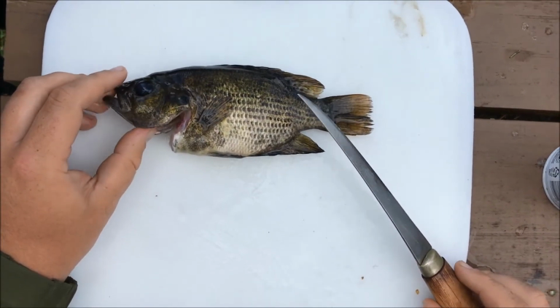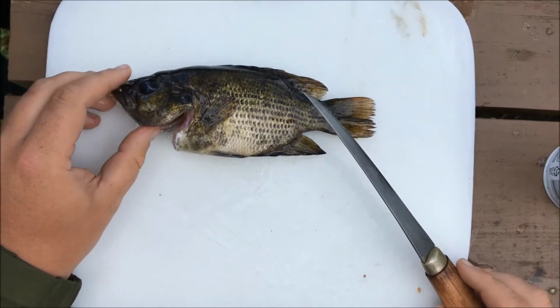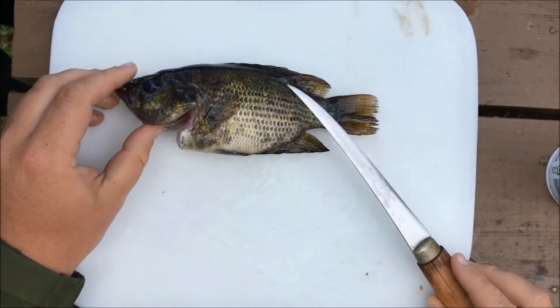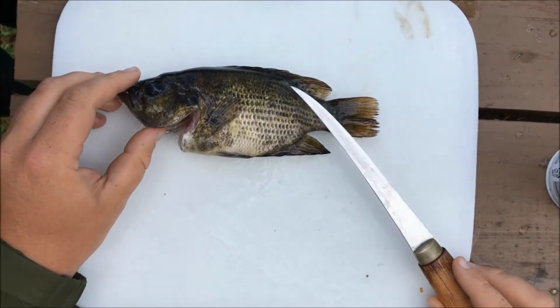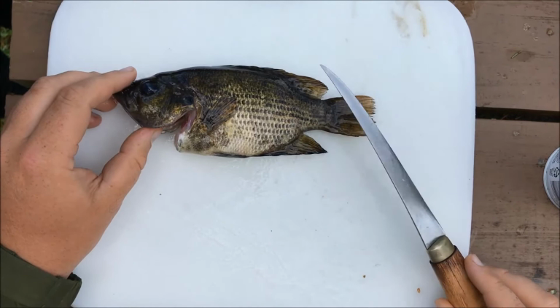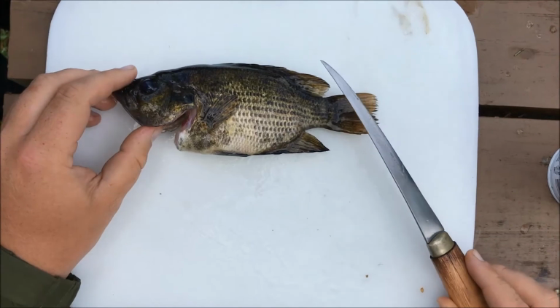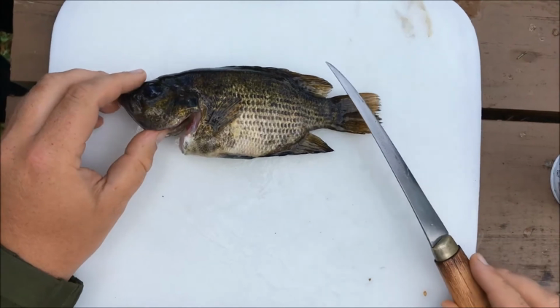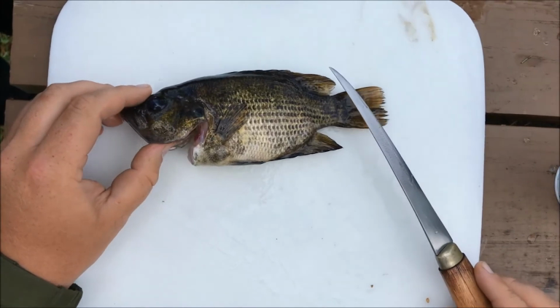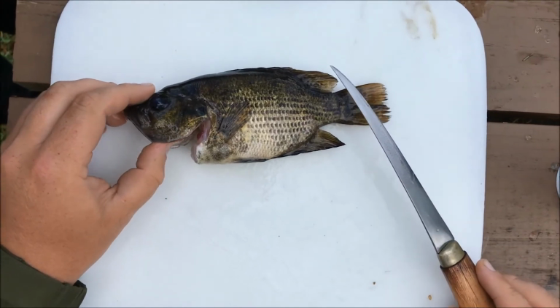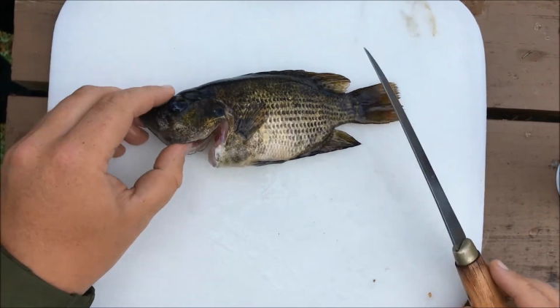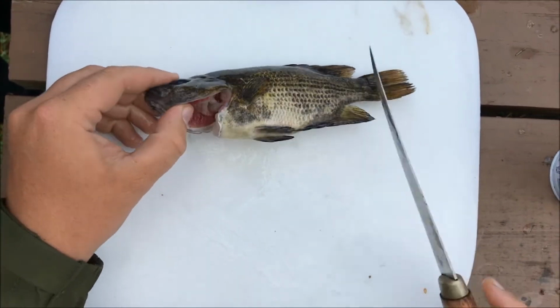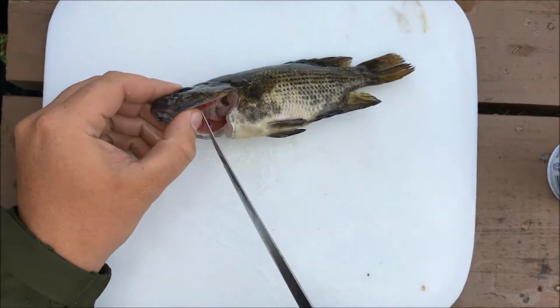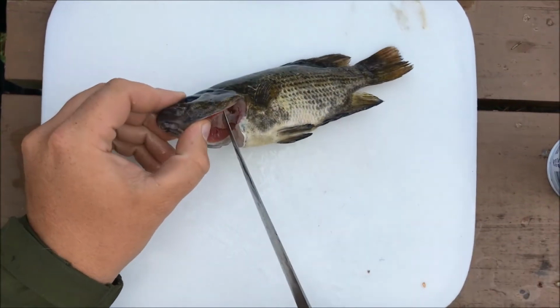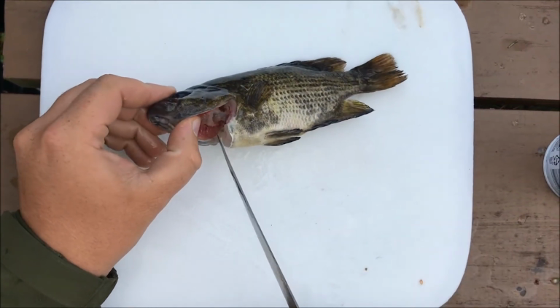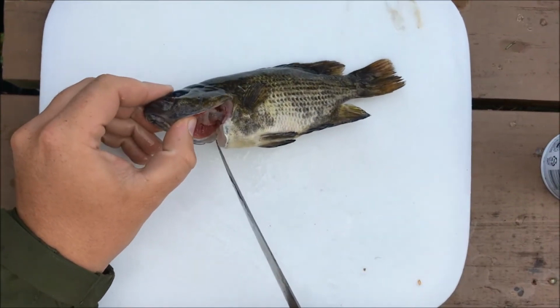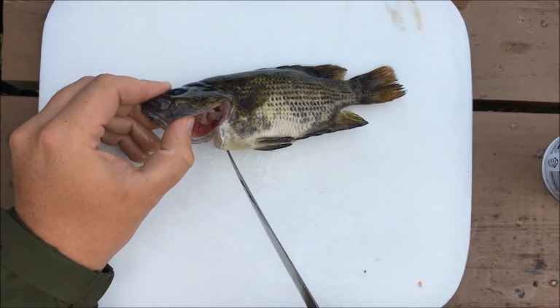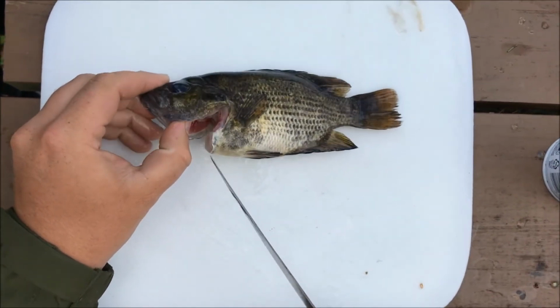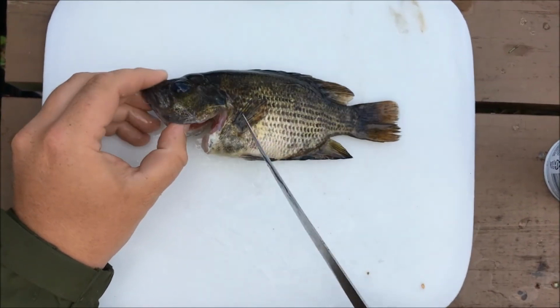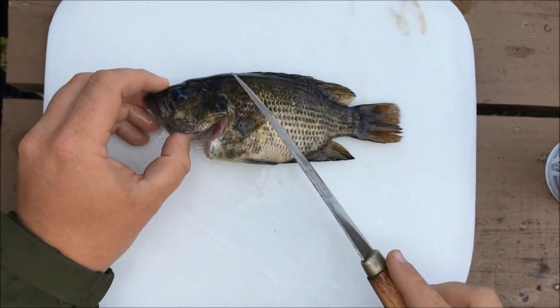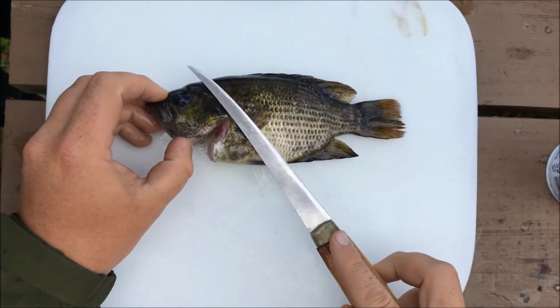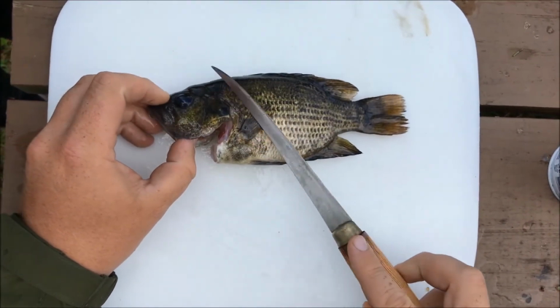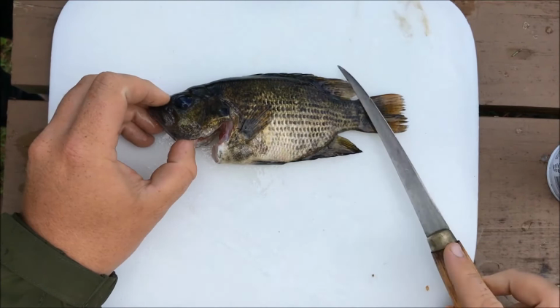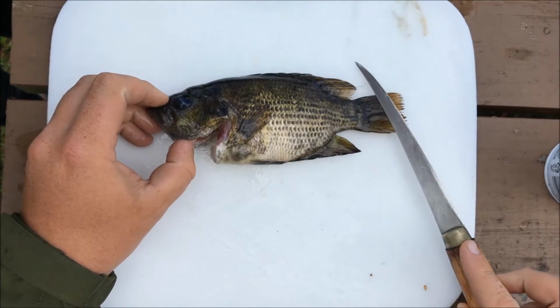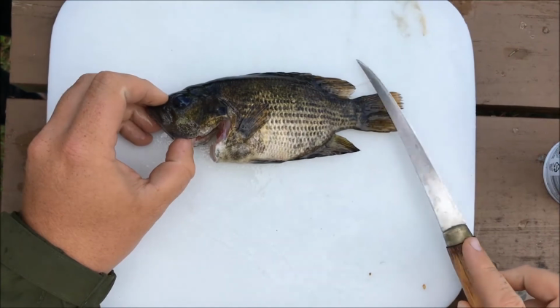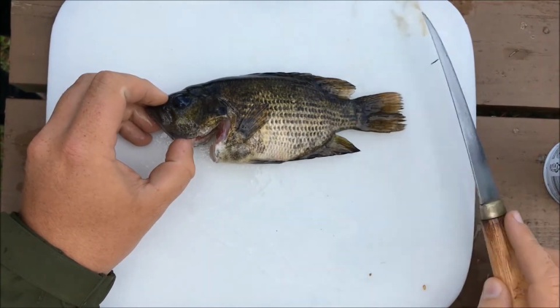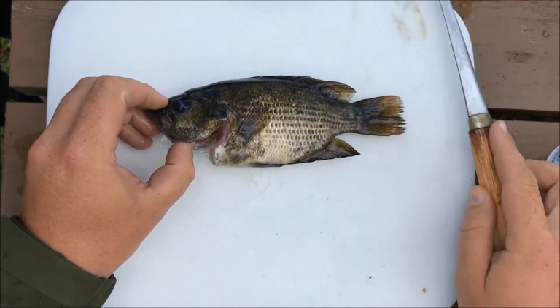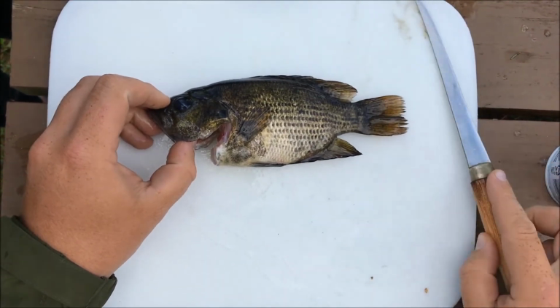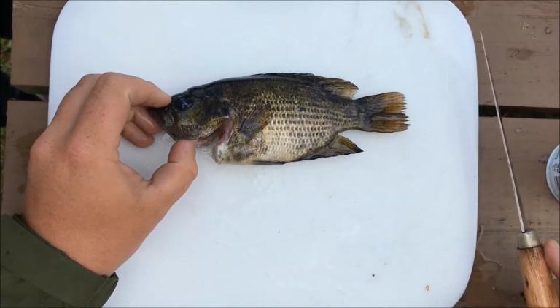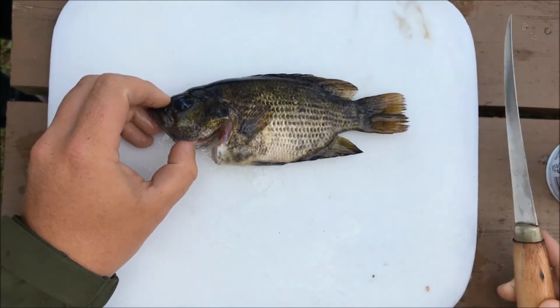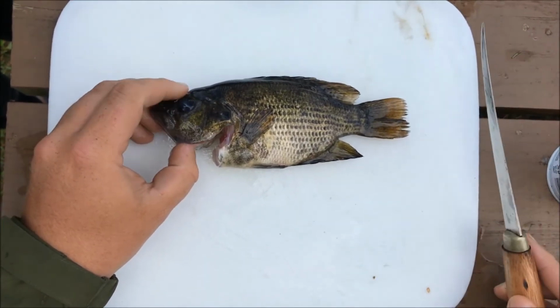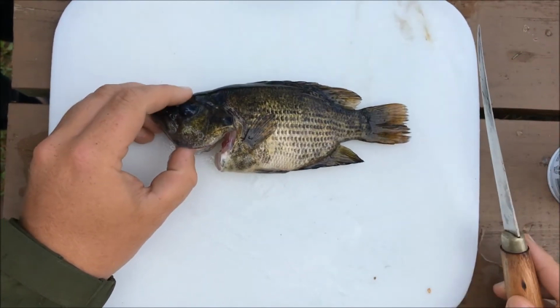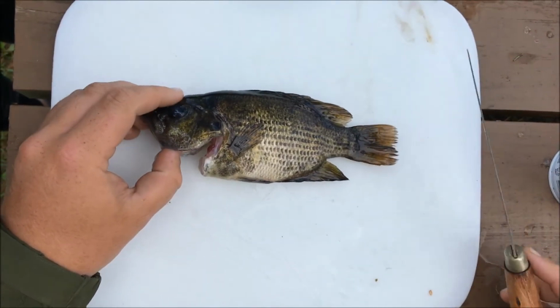Like with all fish you catch in the field, you want to cut their throats and let them bleed out. It makes the whole filleting process cleaner and it makes your fillets a lot cleaner as well.